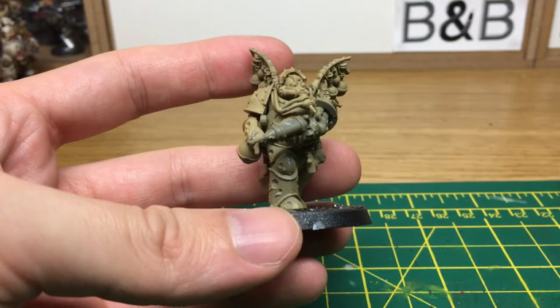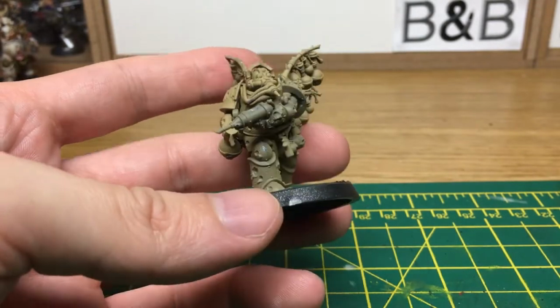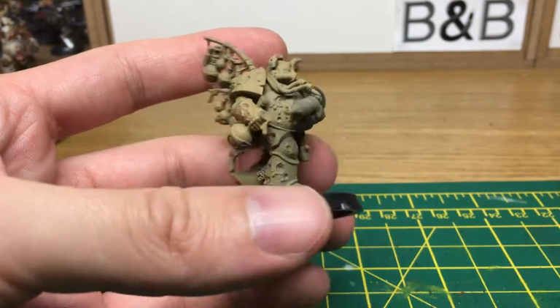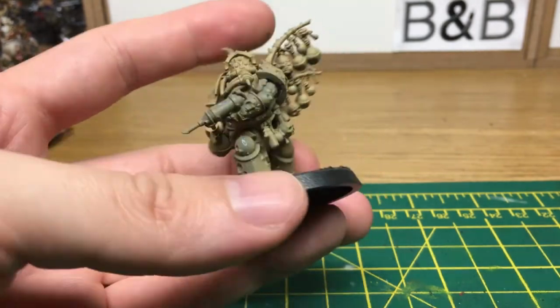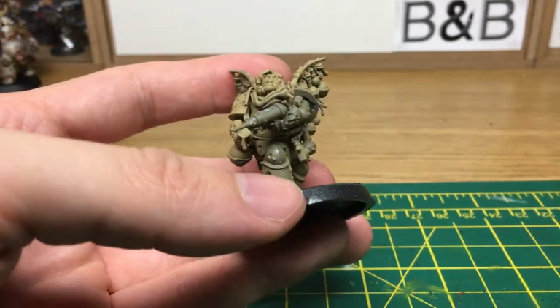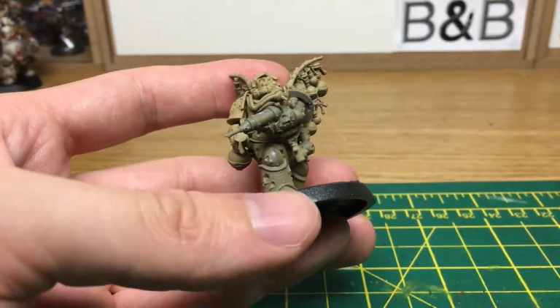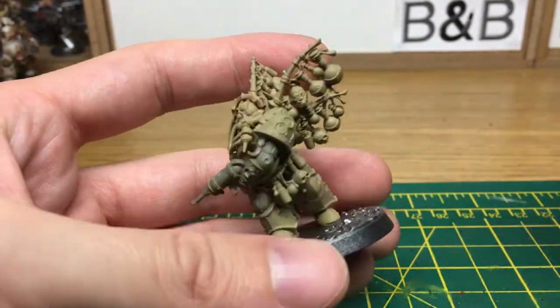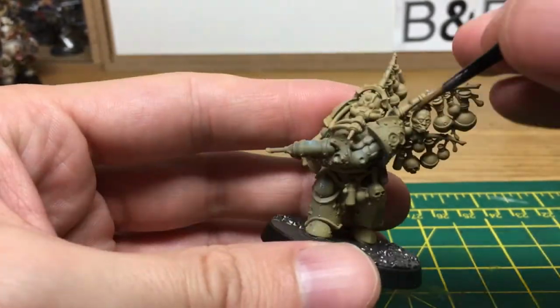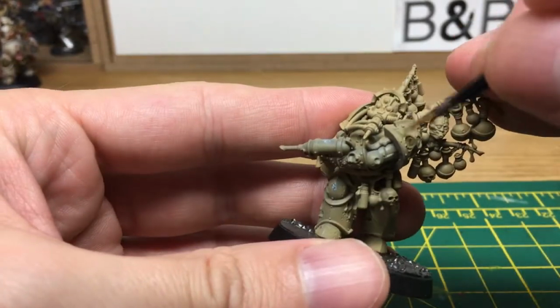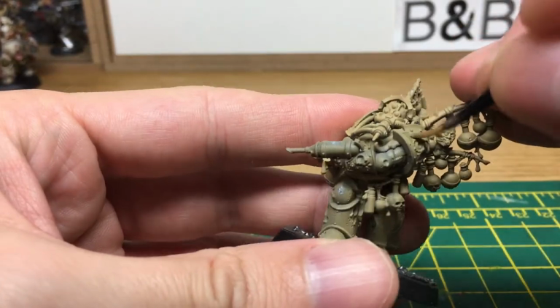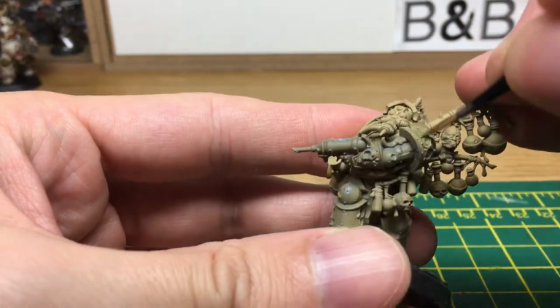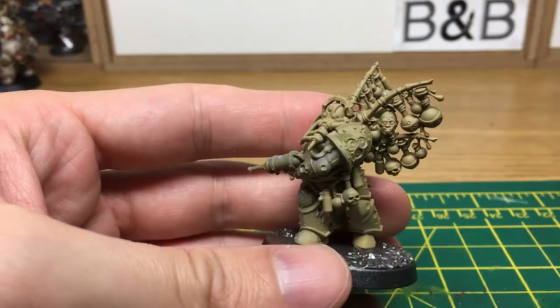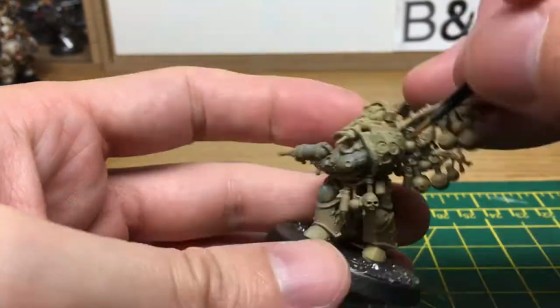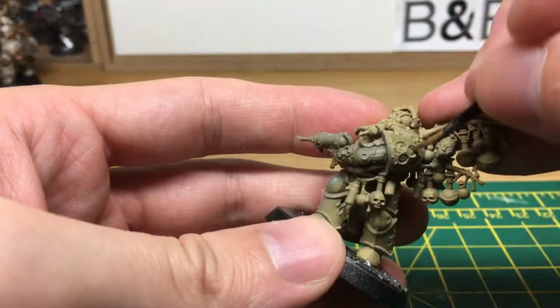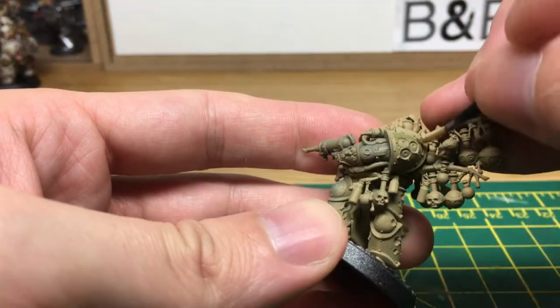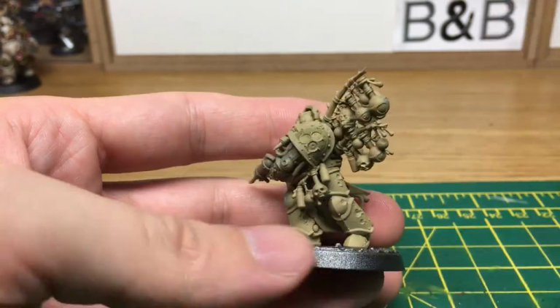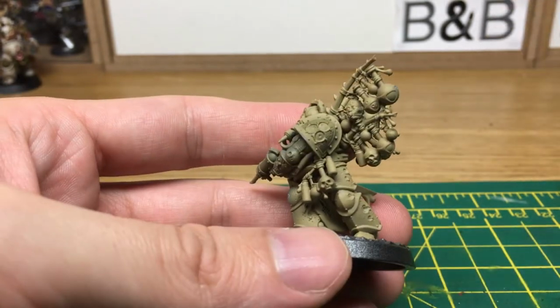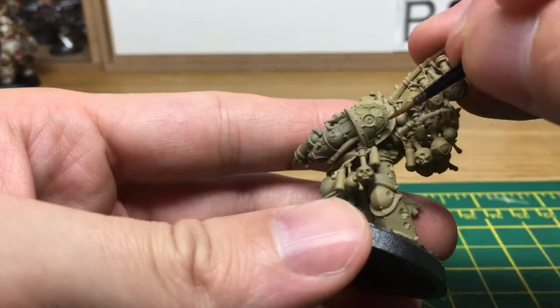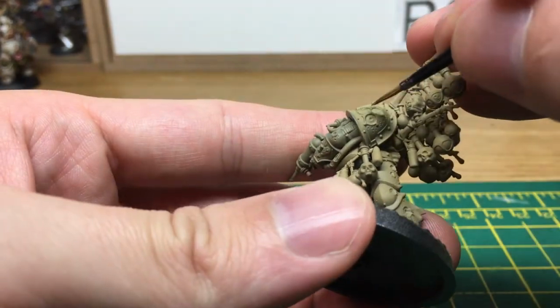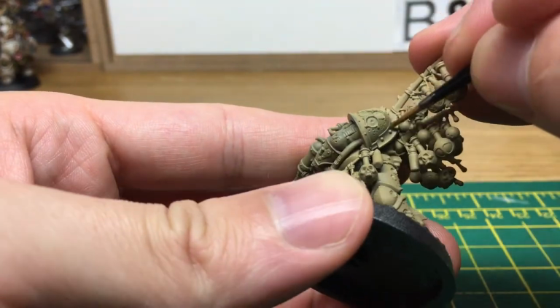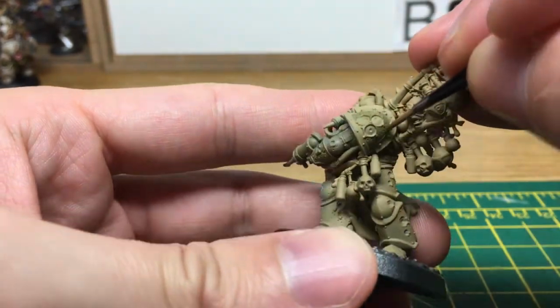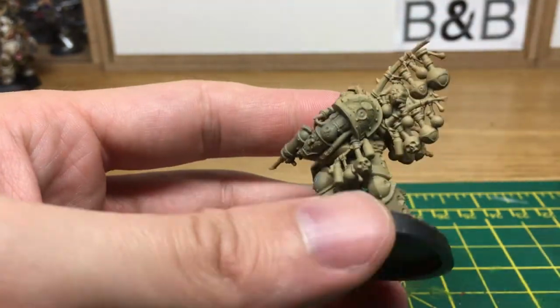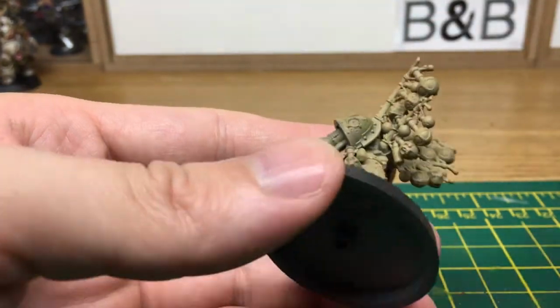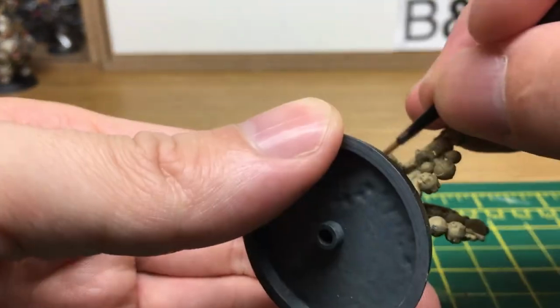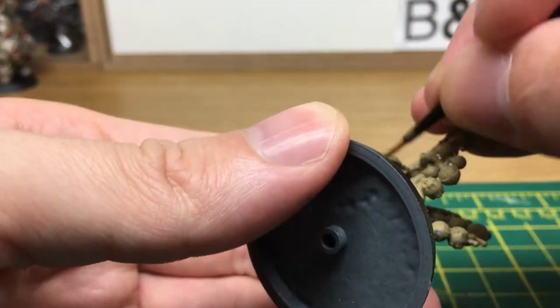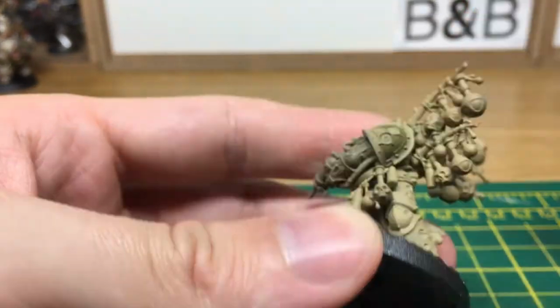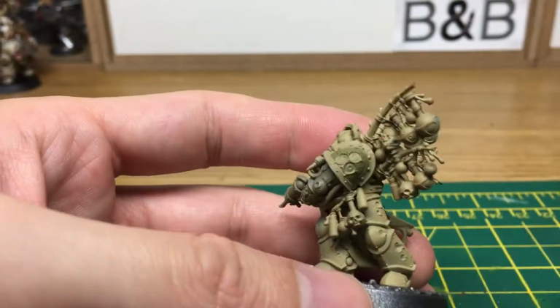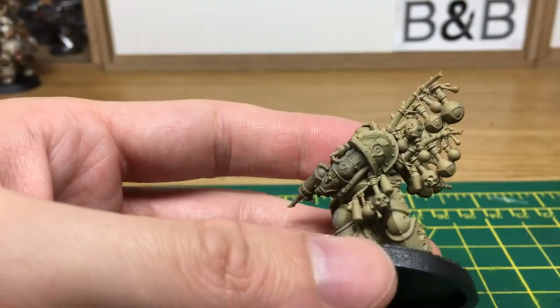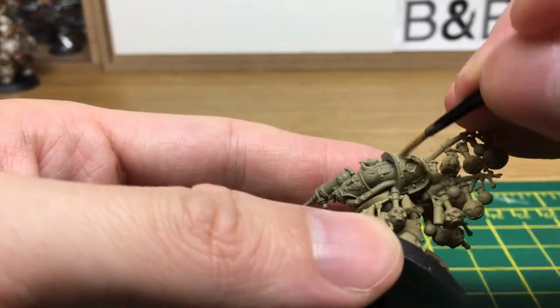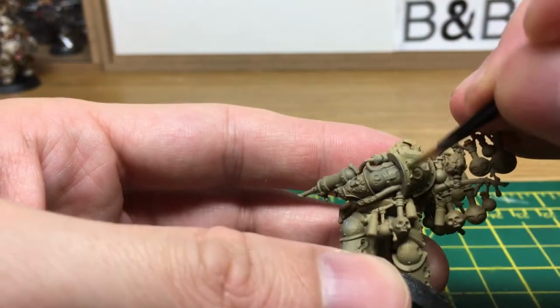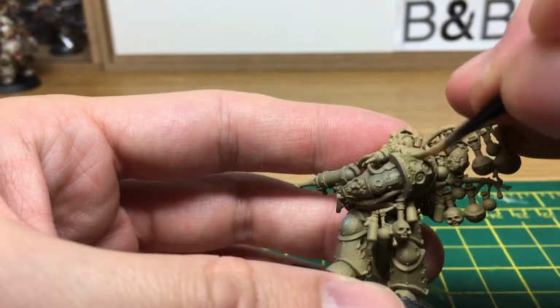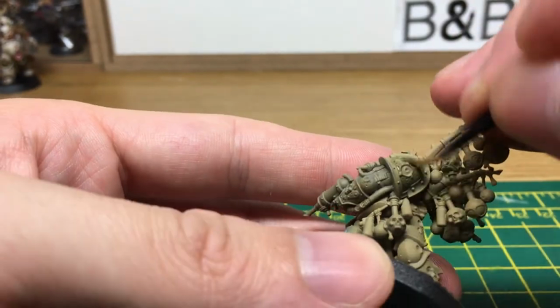Like the plague surgeon from last time, I still haven't picked up a white spray paint so I've had to use the Zandri Dust again, but it doesn't make that much difference when you're just using that as an undercoat. So we're going to start off with Russian Uniform World War II, and again we are going to do all the base colours before we do the shading.